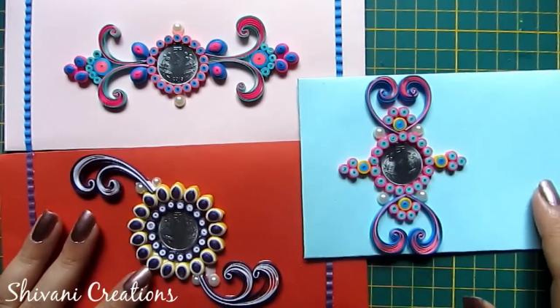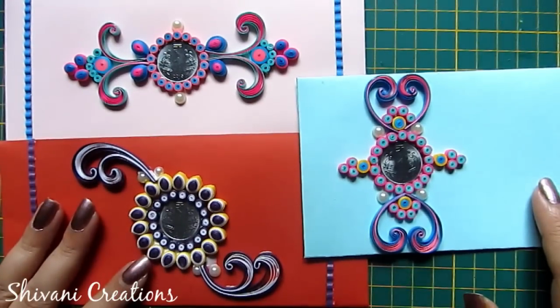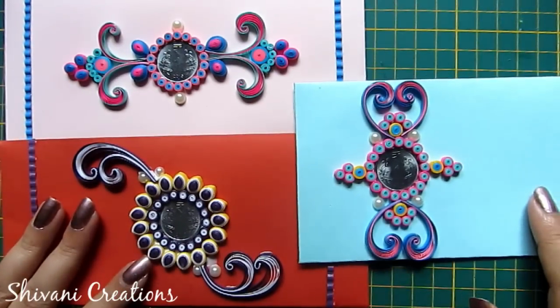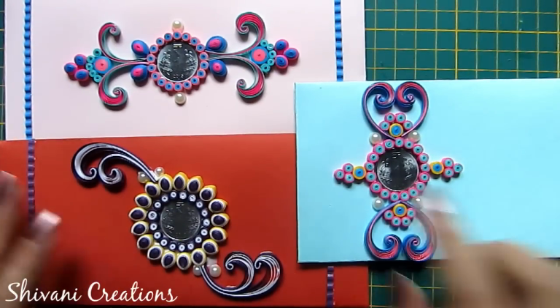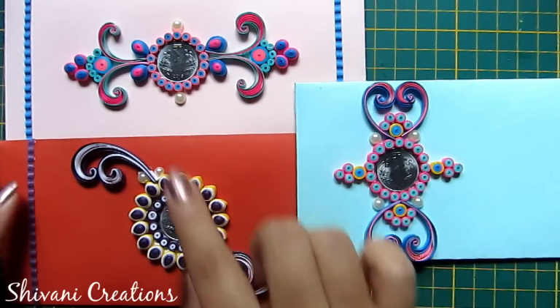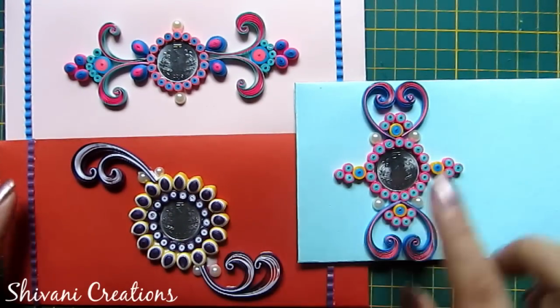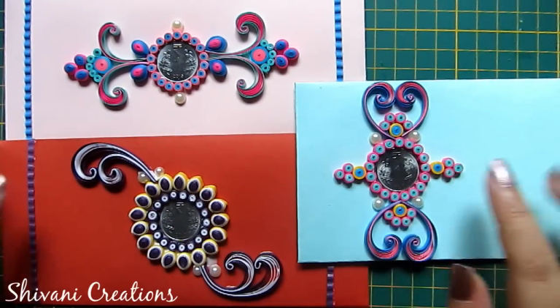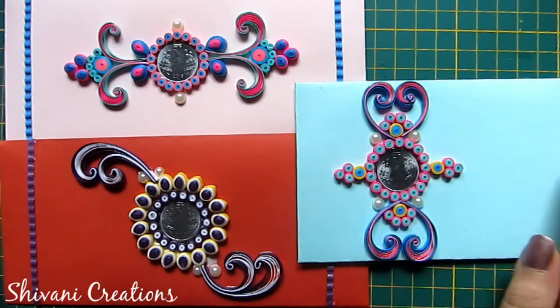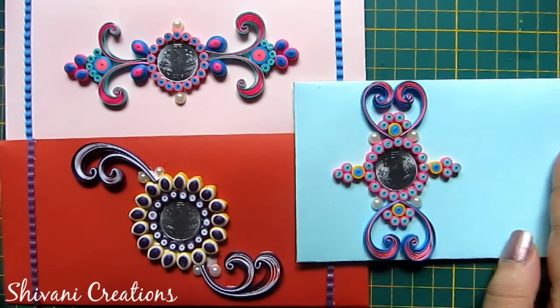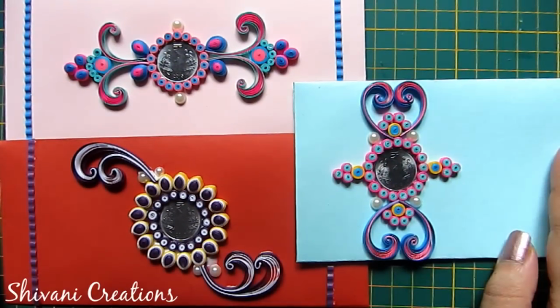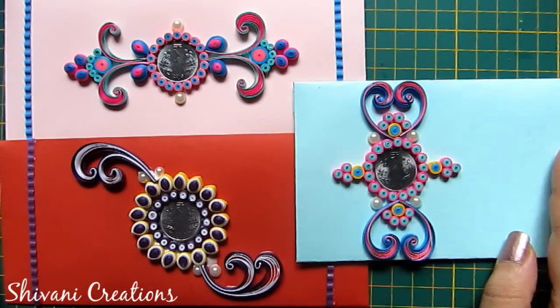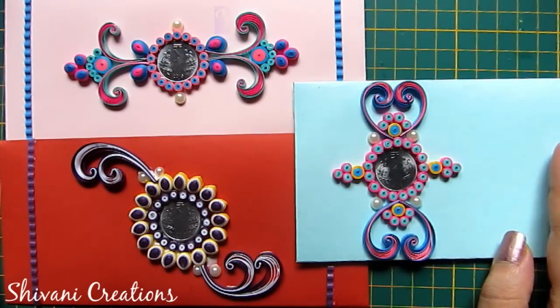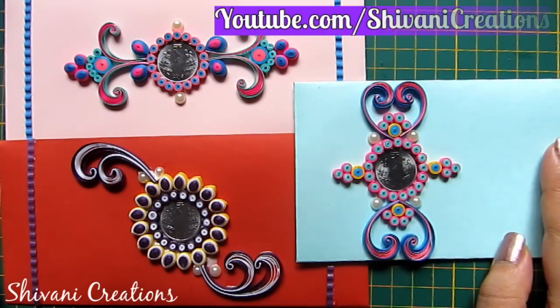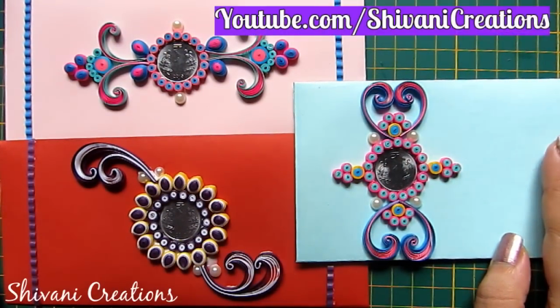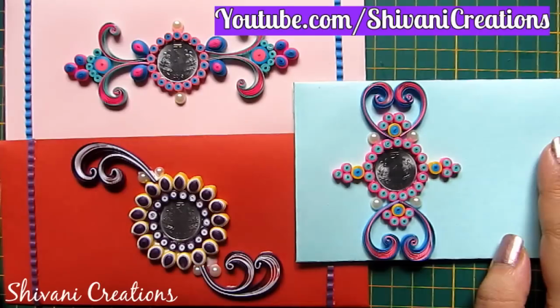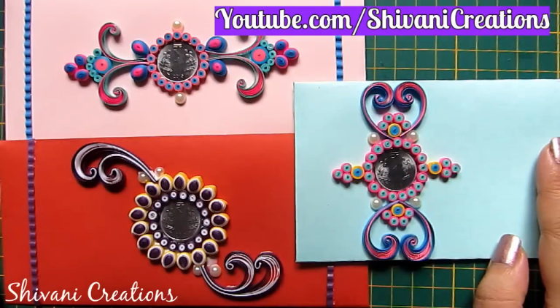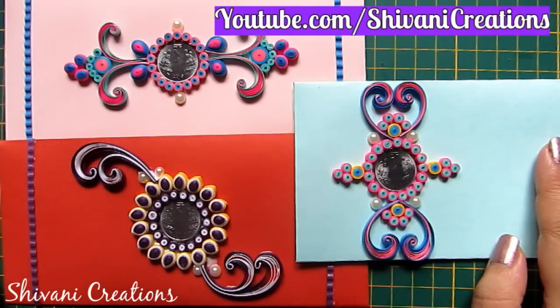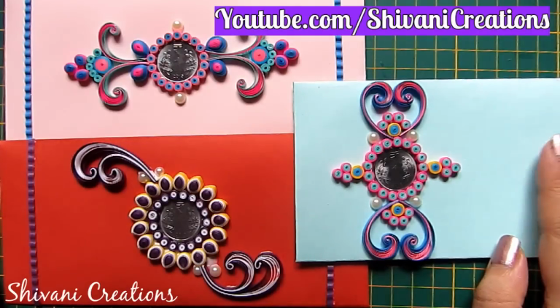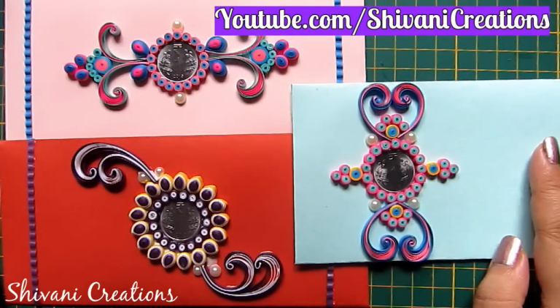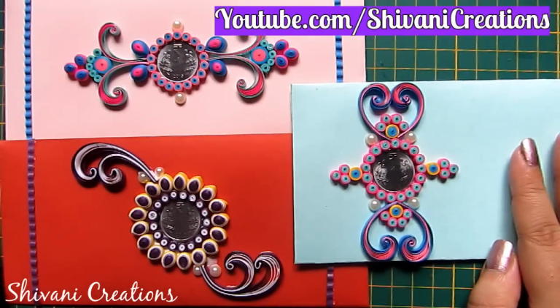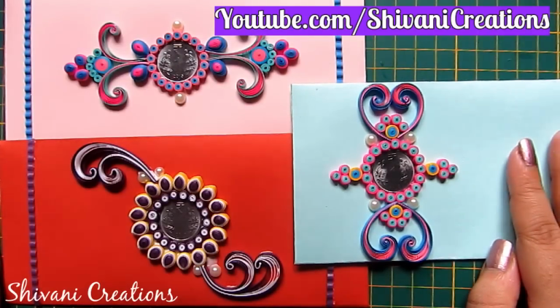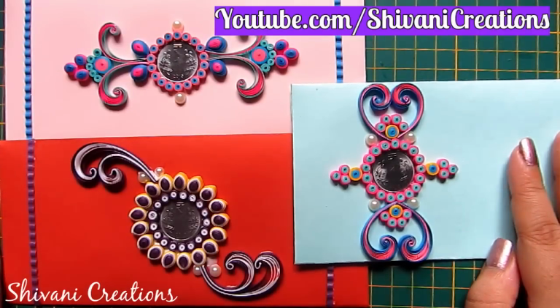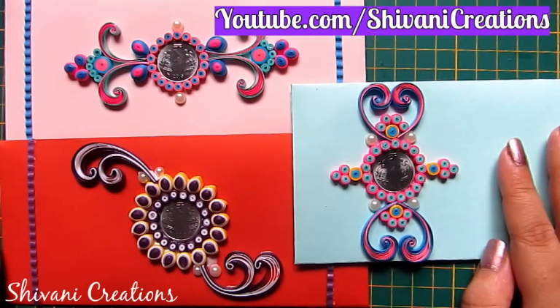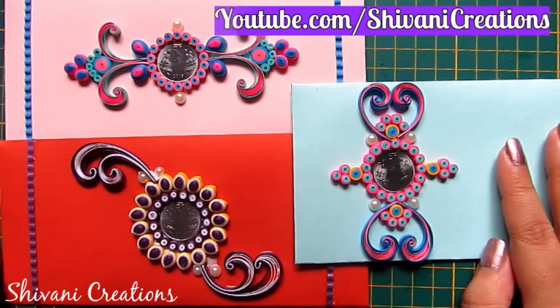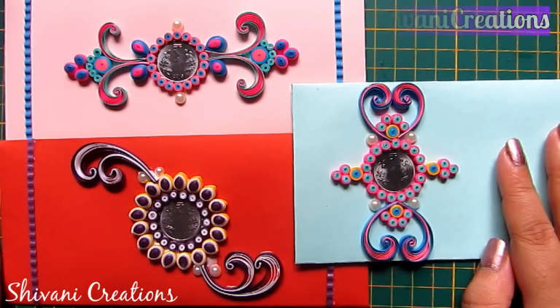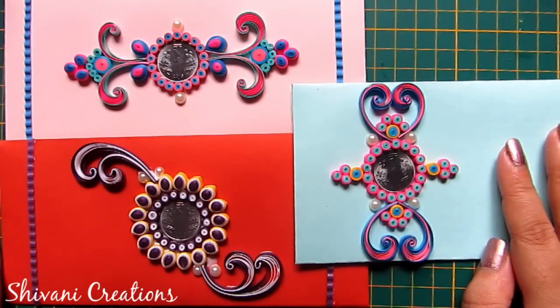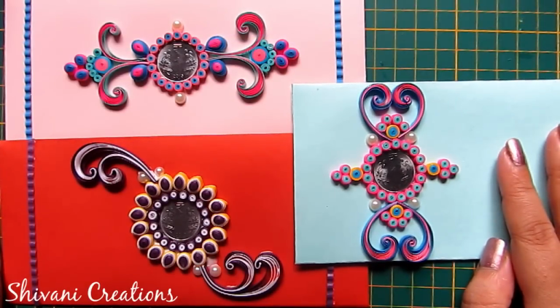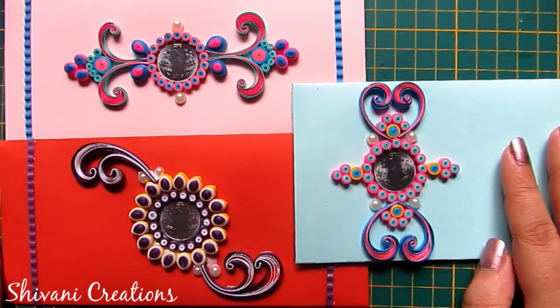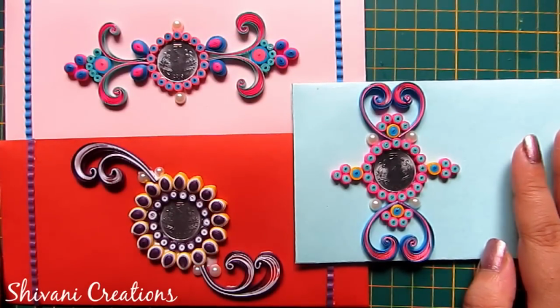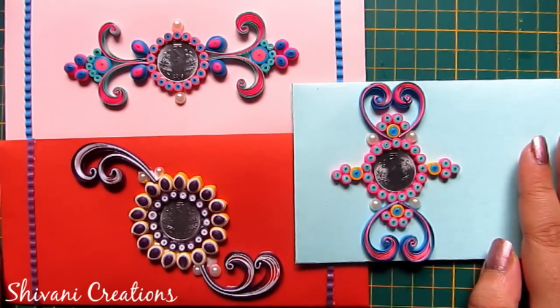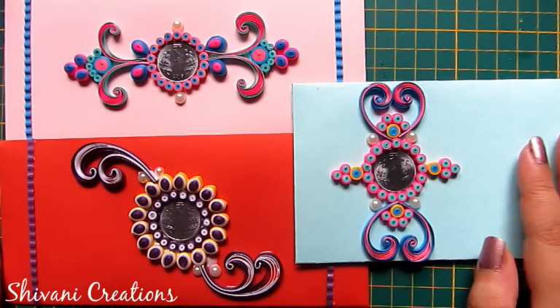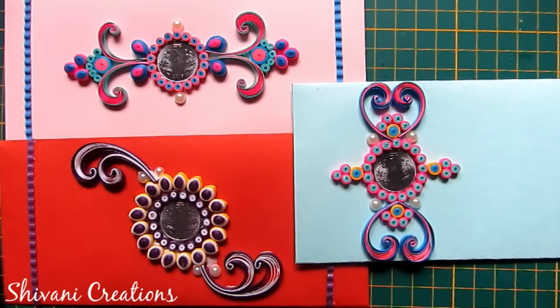My project is done for today. Hope you enjoyed my video. Please subscribe to my channel for more interesting videos. Thanks for watching, see you next time. Bye bye.